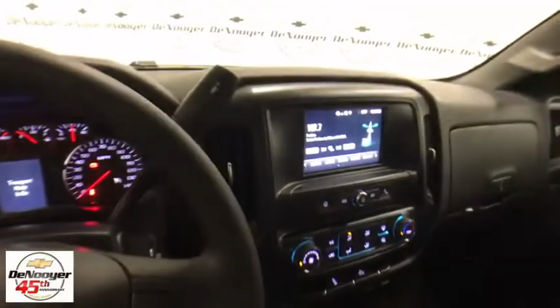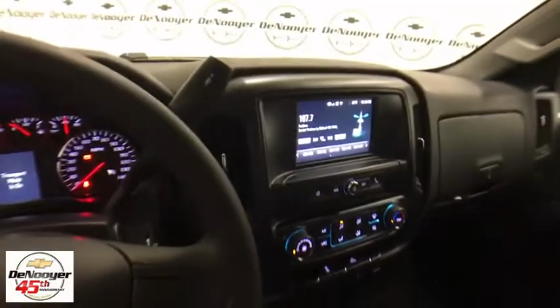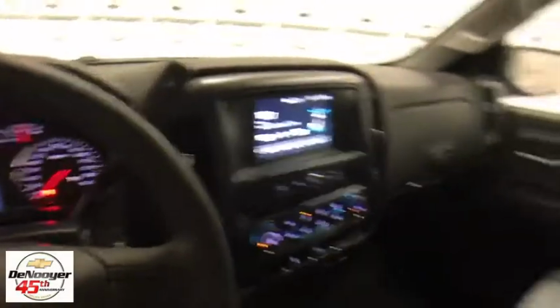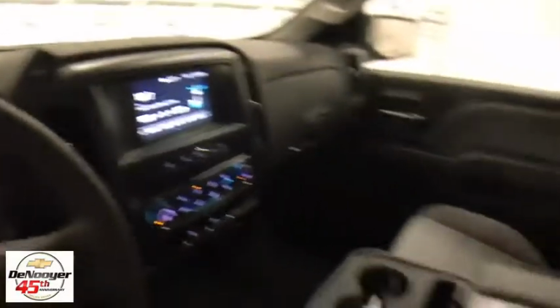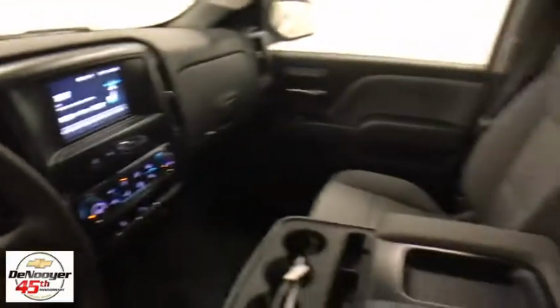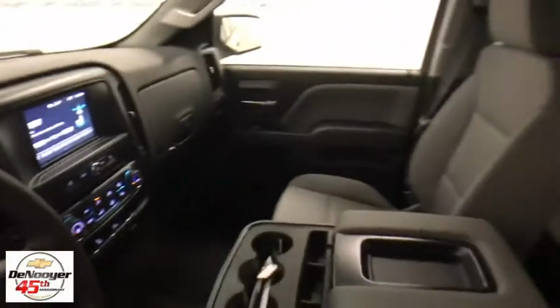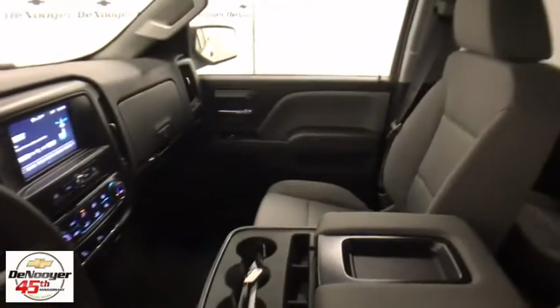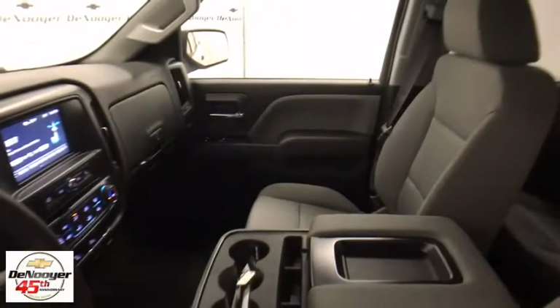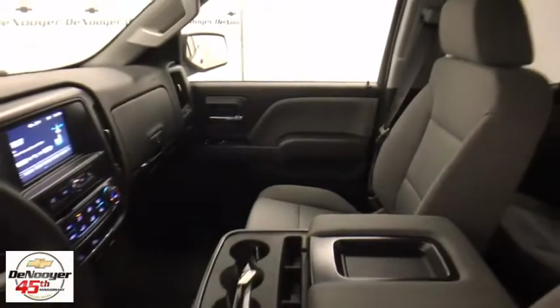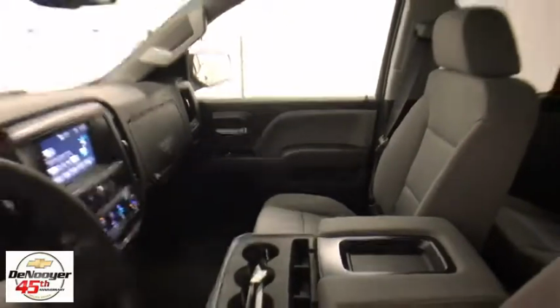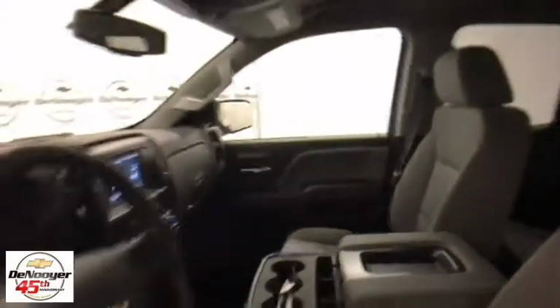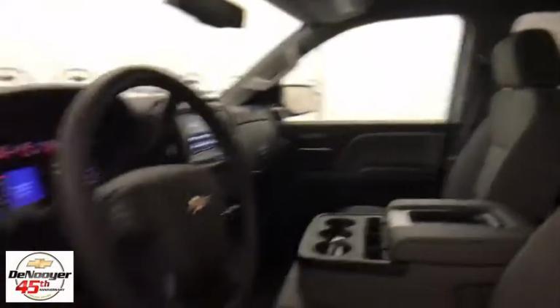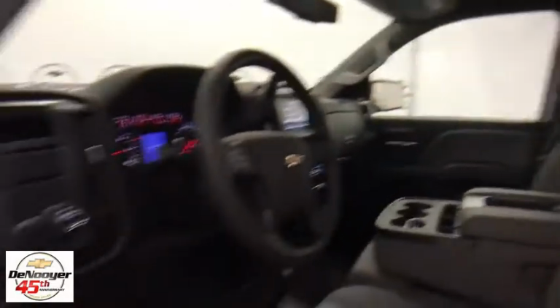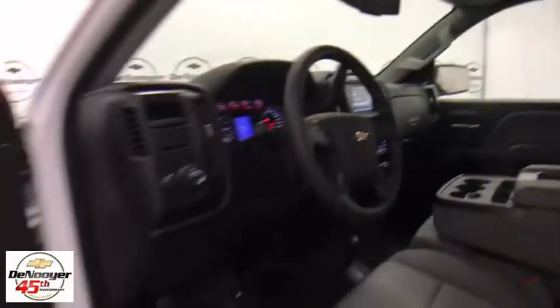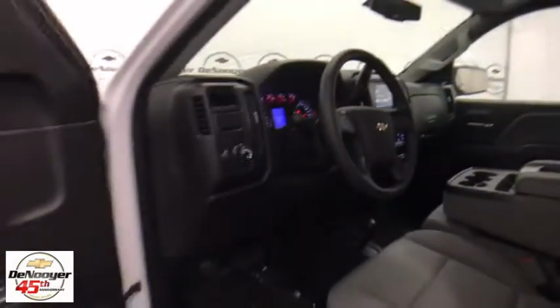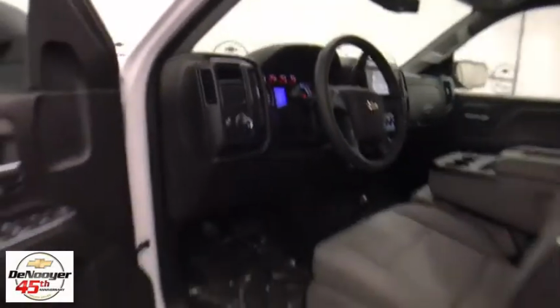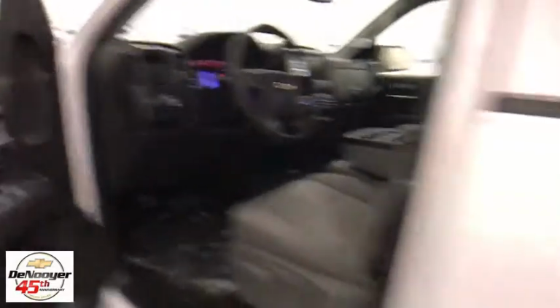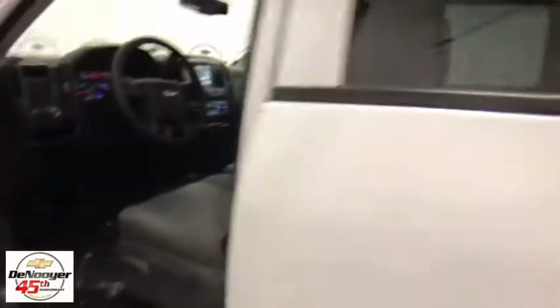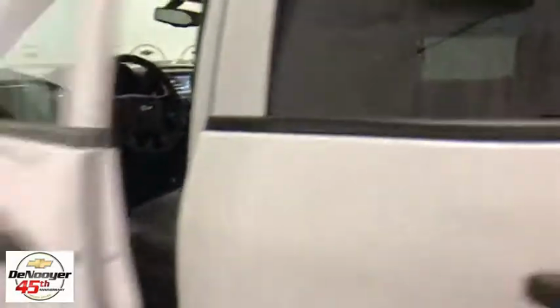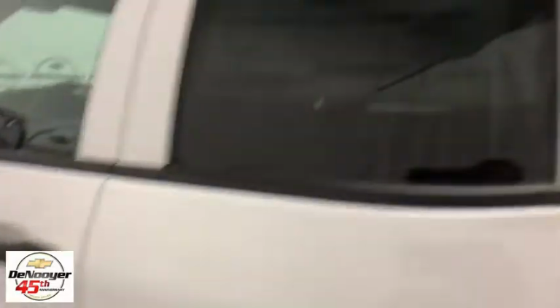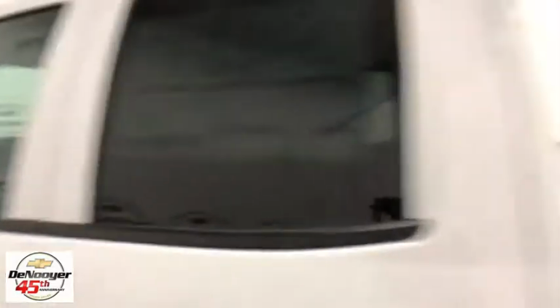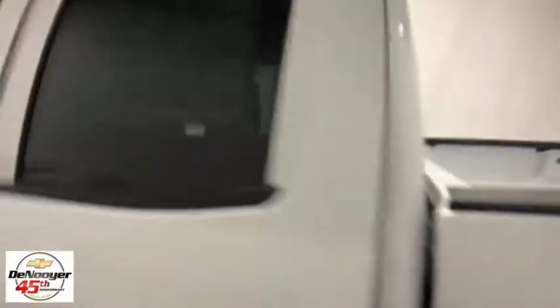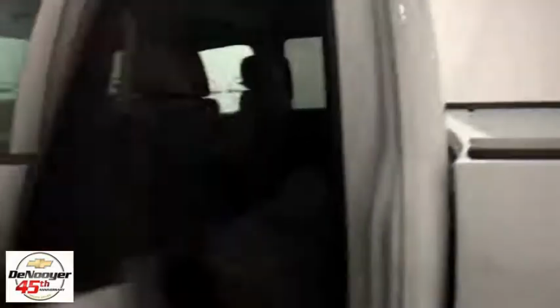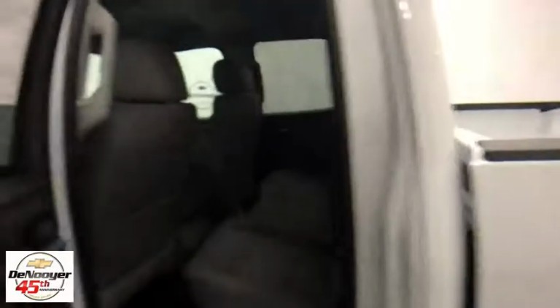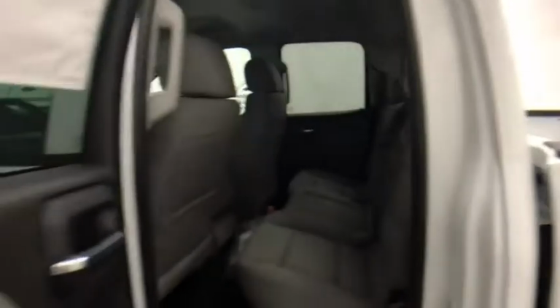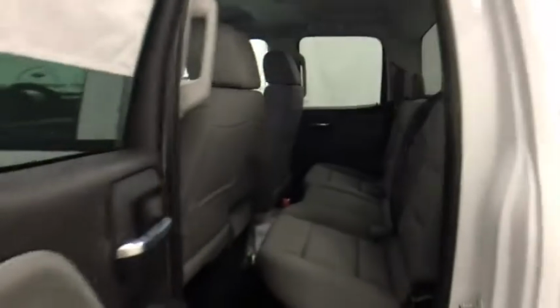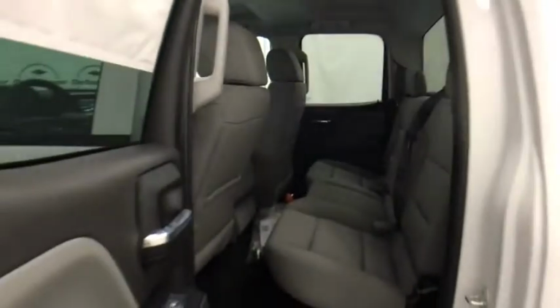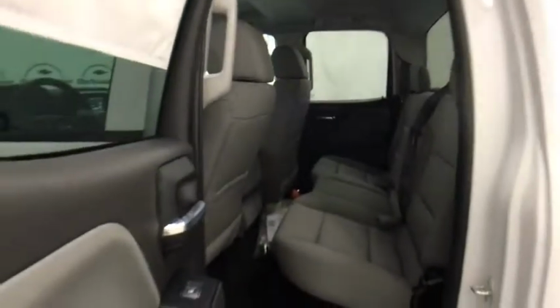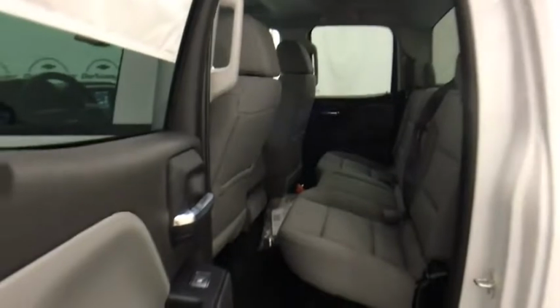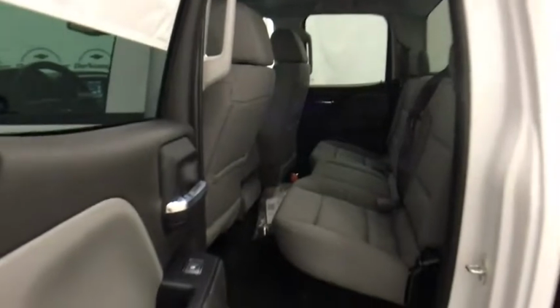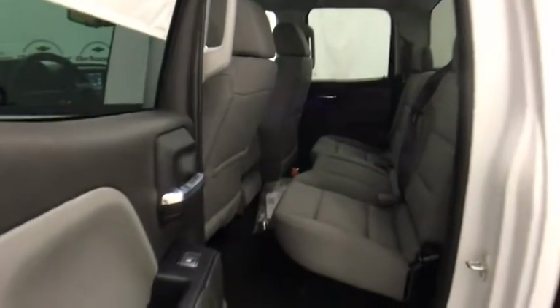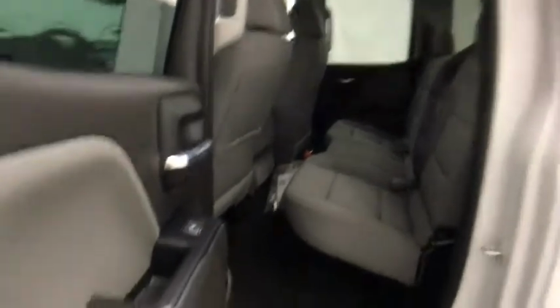Tilt steering wheel, cloth seat trim, passenger vanity mirror, tinted glass. Take this vehicle for a spin and see why so many shoppers are now proud owners.